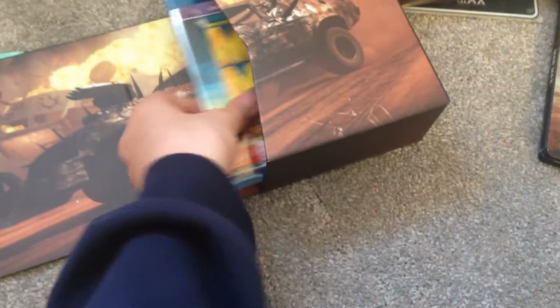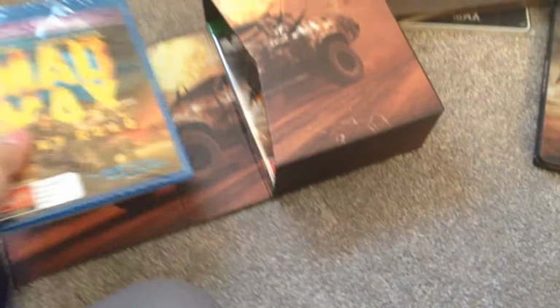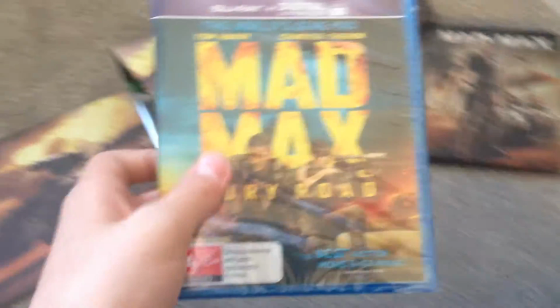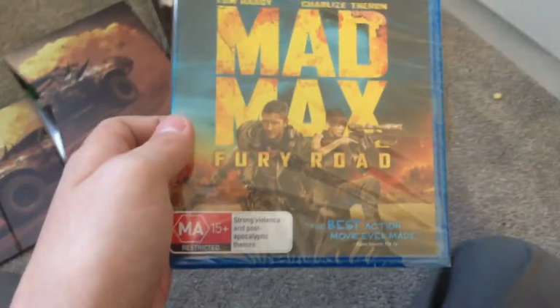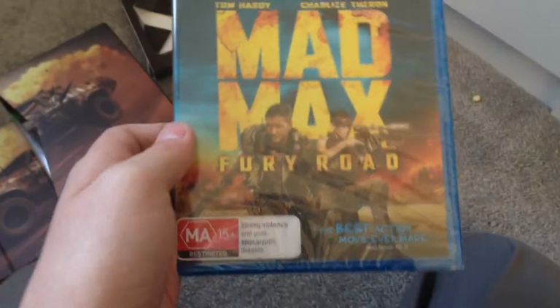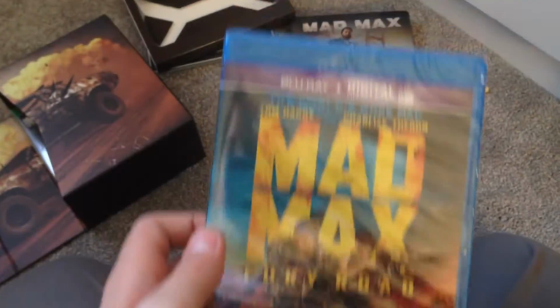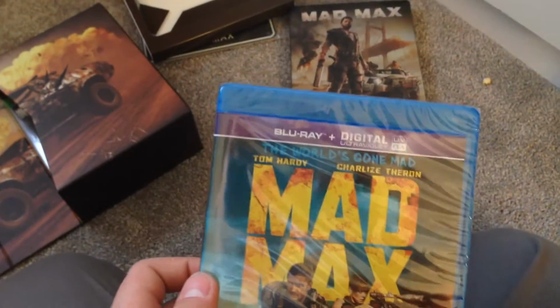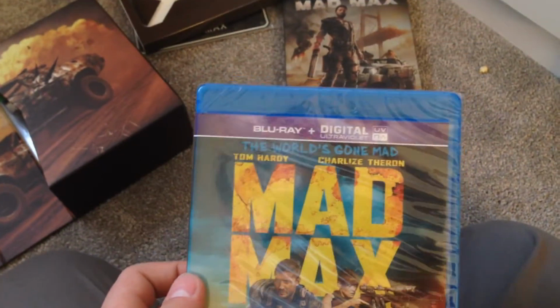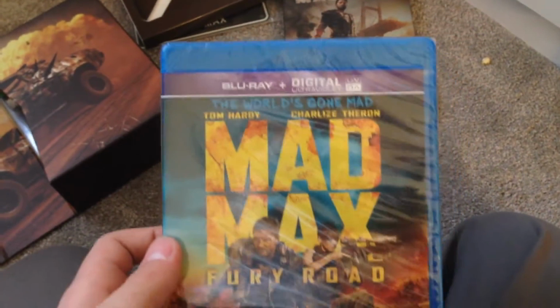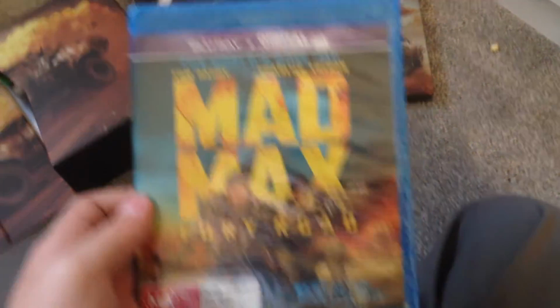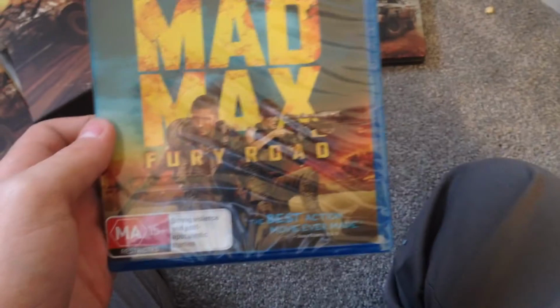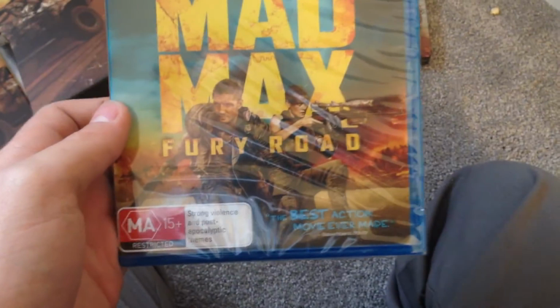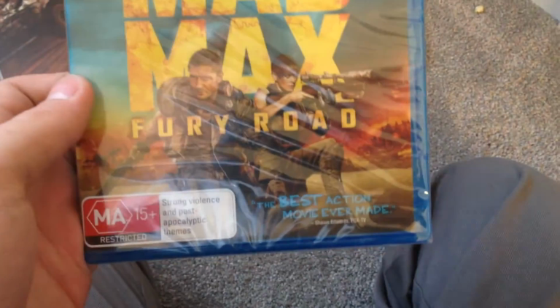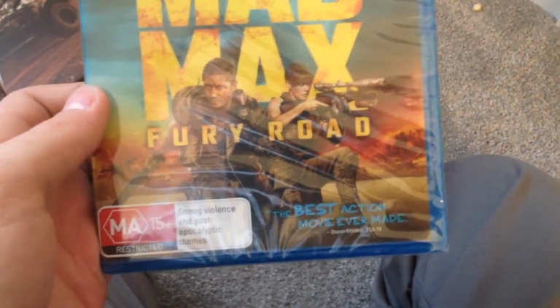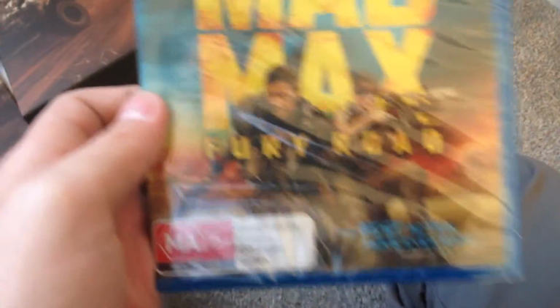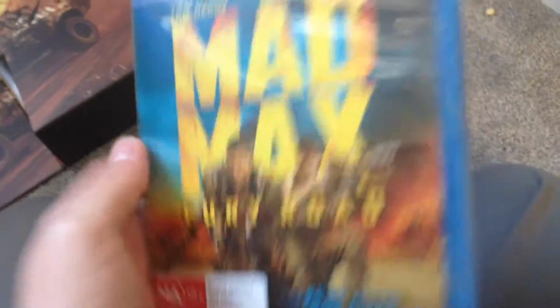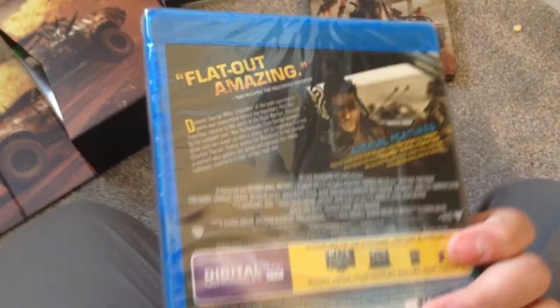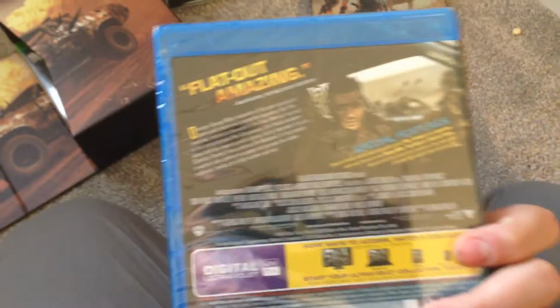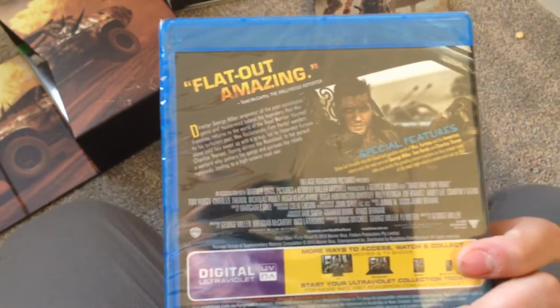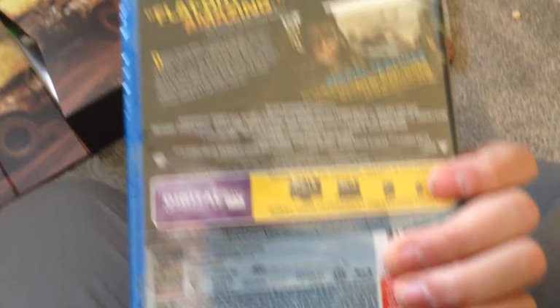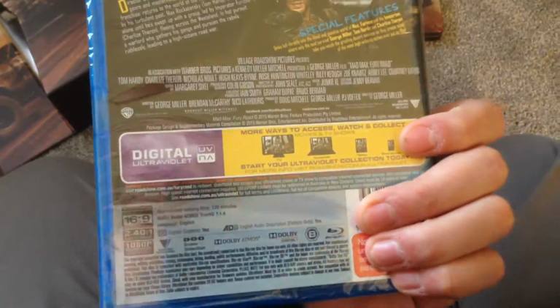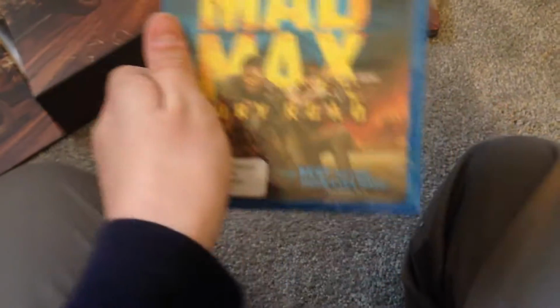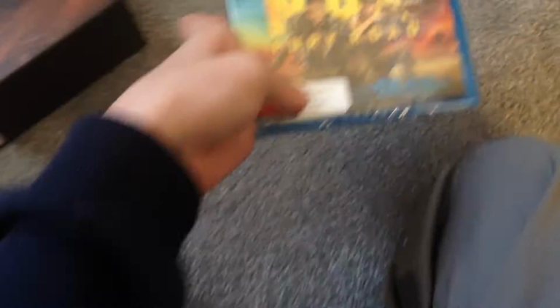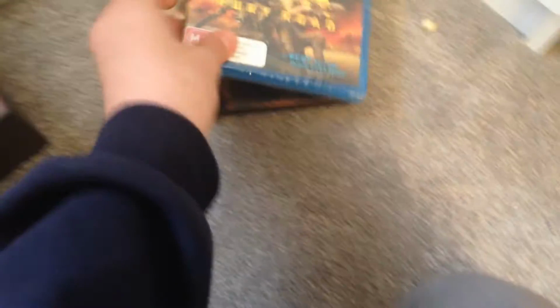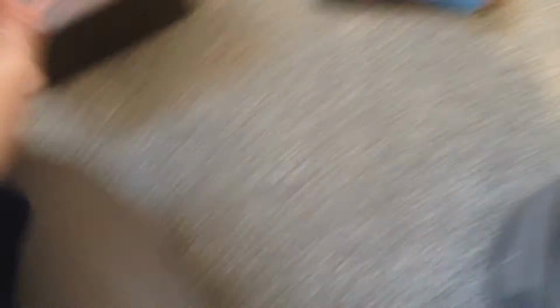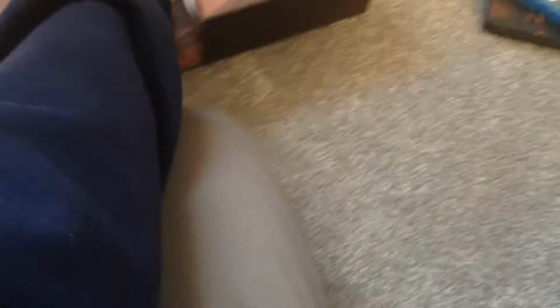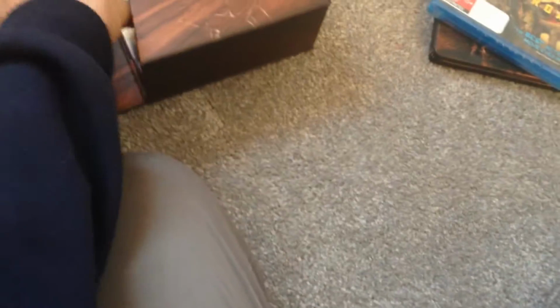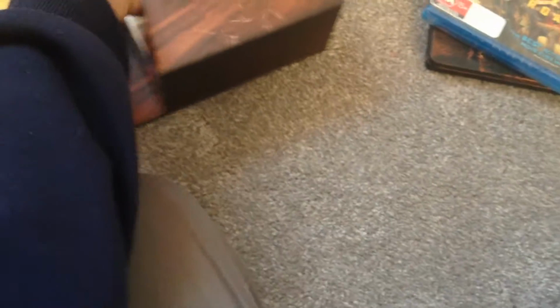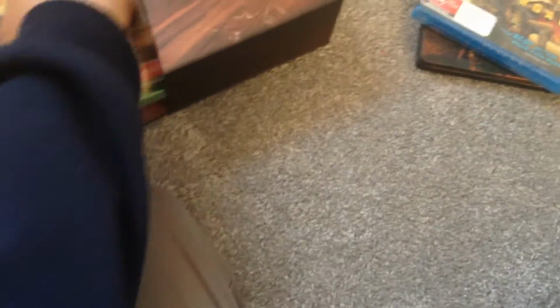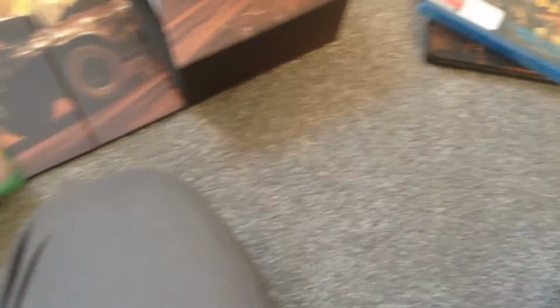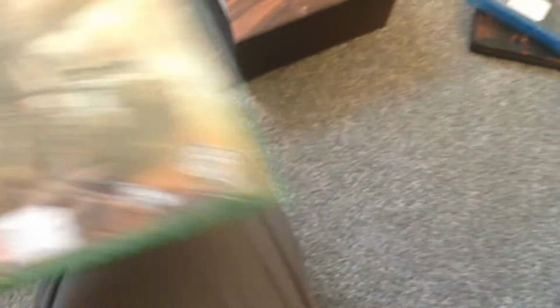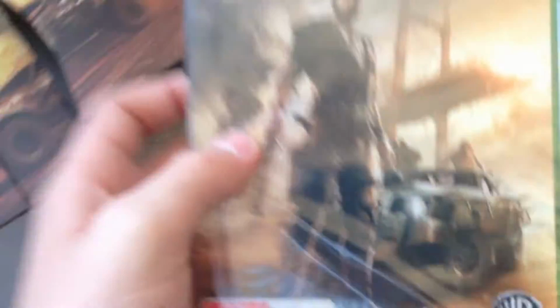Next we have Mad Max Fury Road on Blu-ray — that's a really cool feature. And then the game itself.